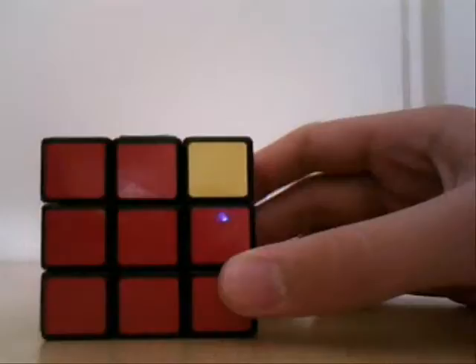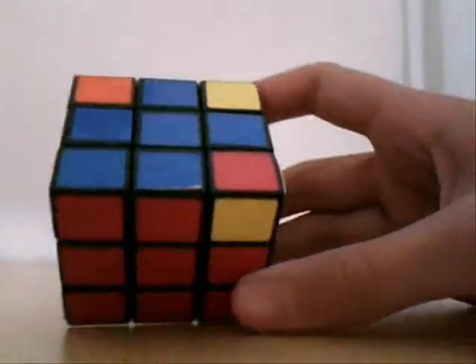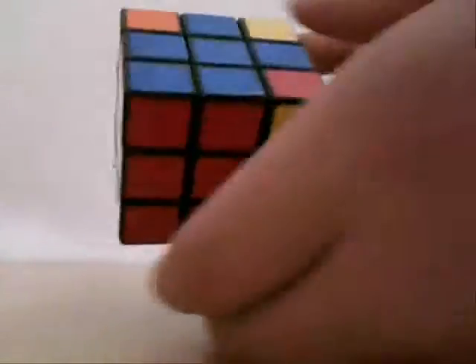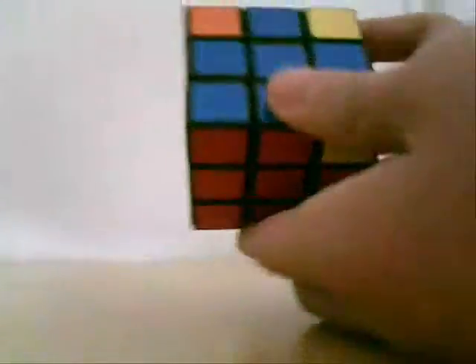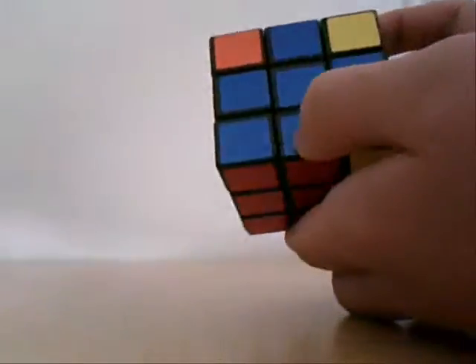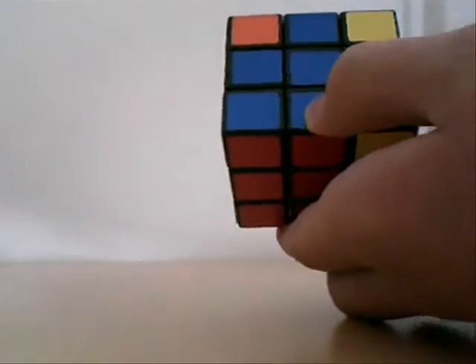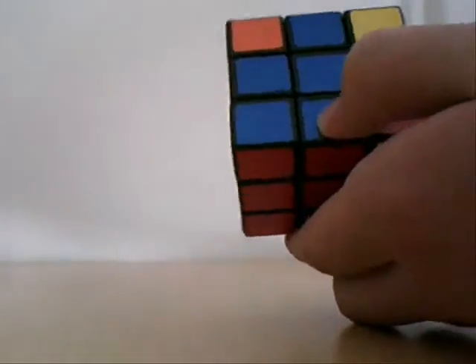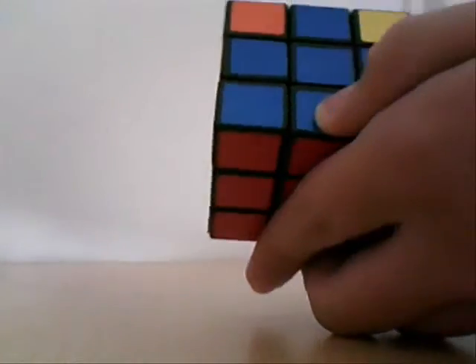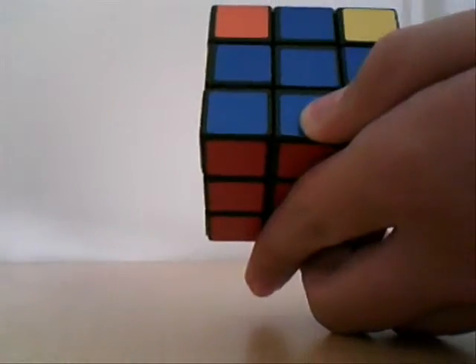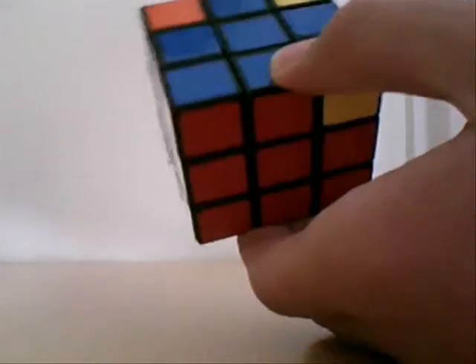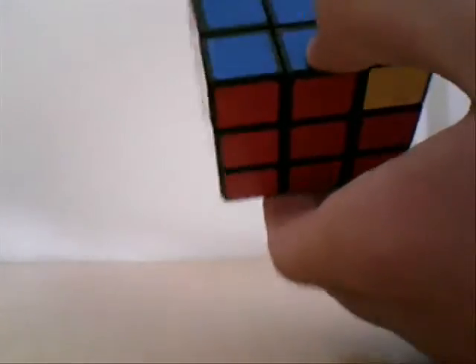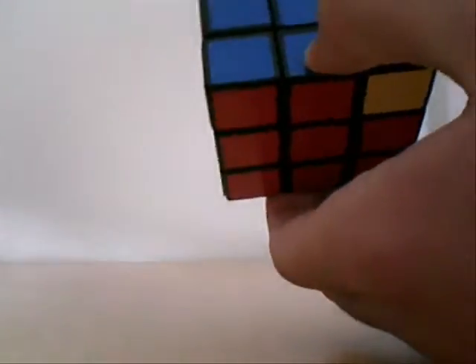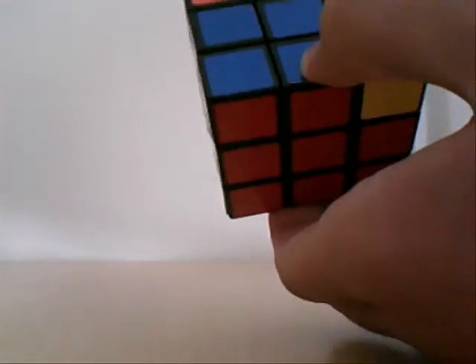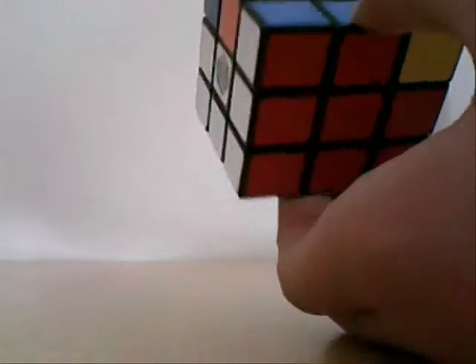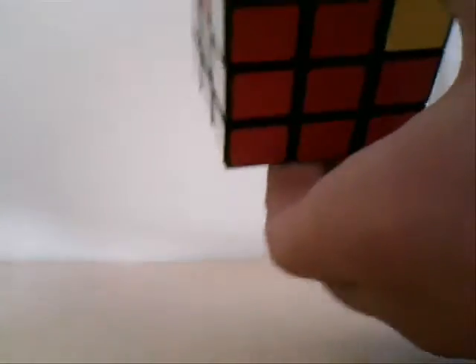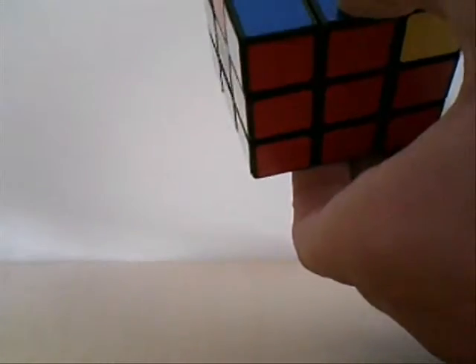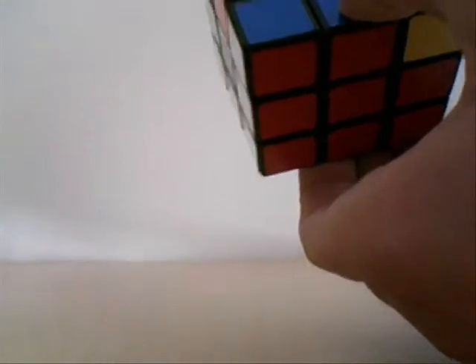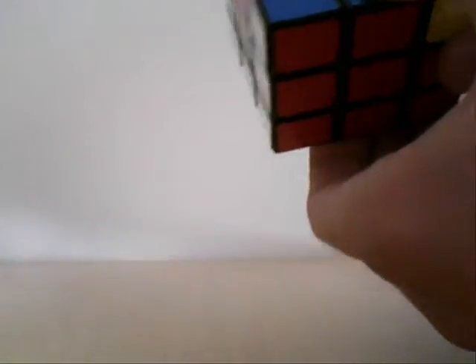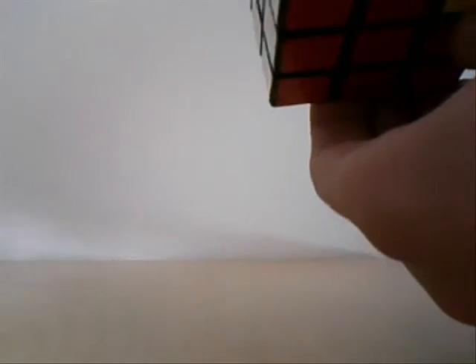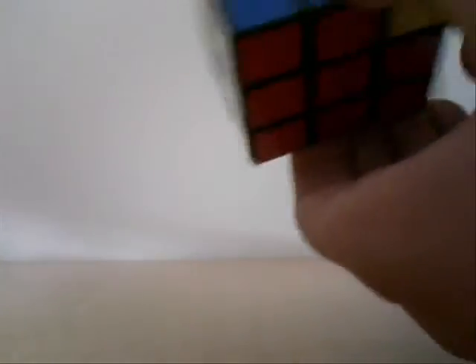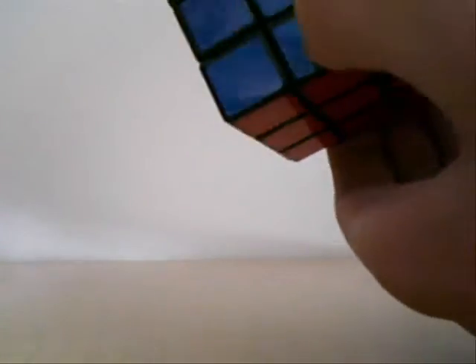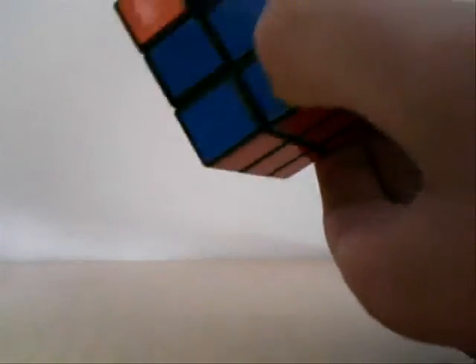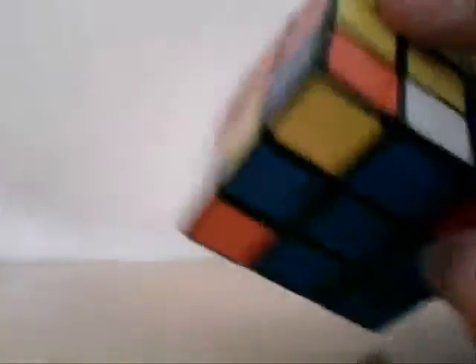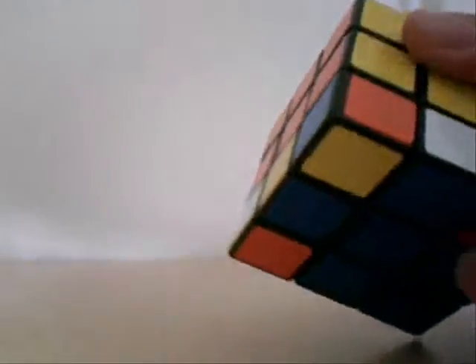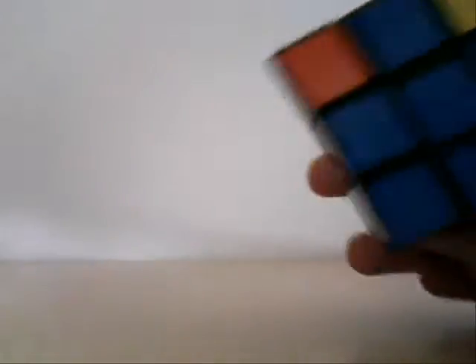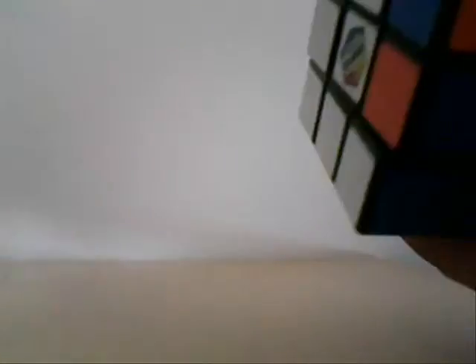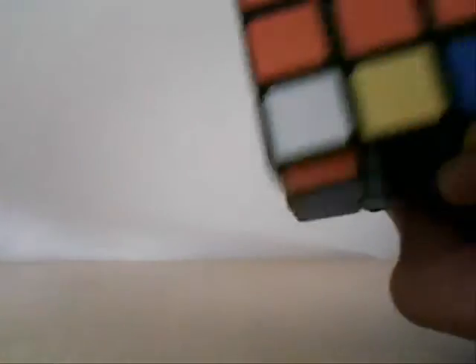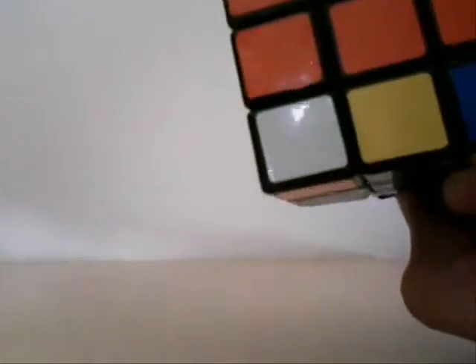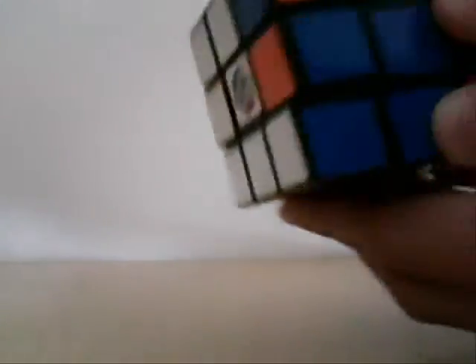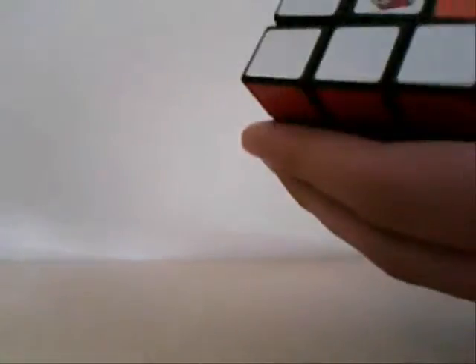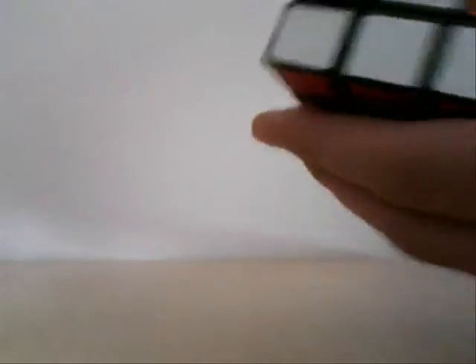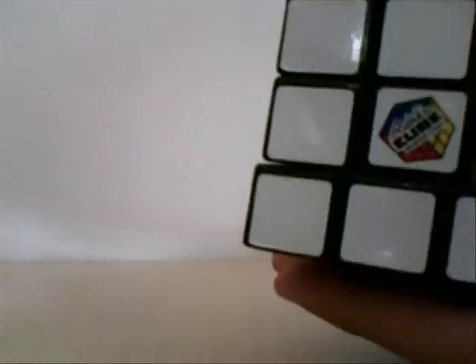So put your thumb — this is just a technique, don't actually twist right now. Put your thumb on the one that's in the right spot. Now look at all the other sides: white, yellow, and orange.